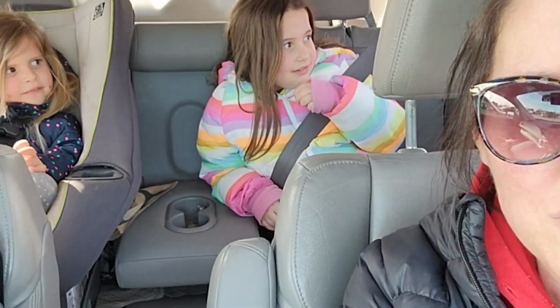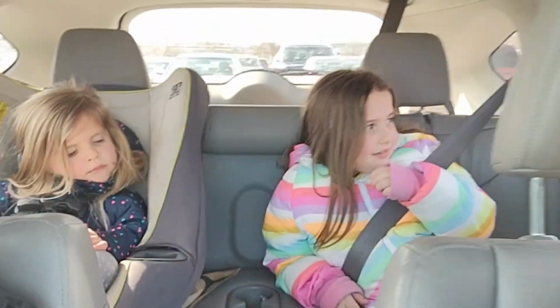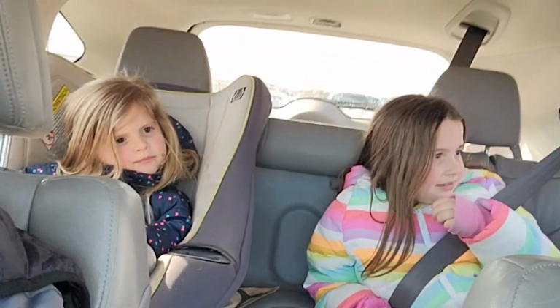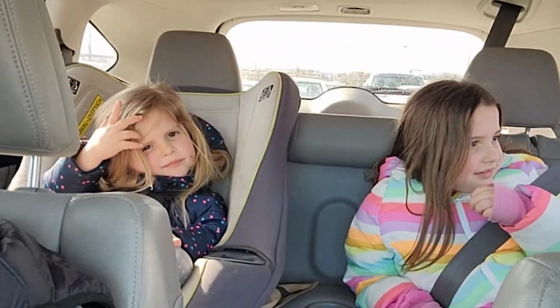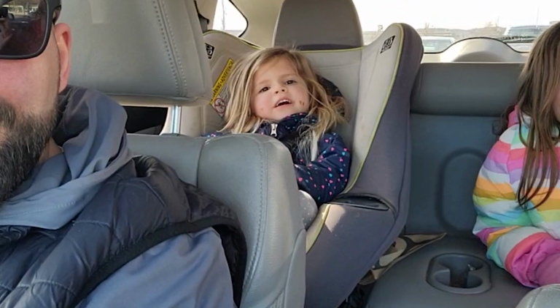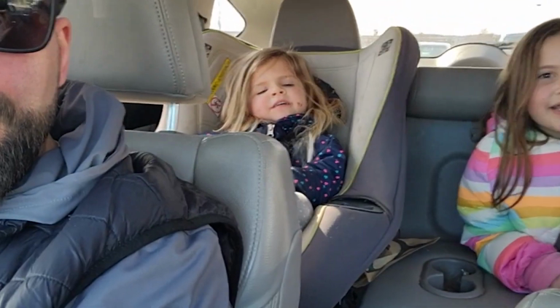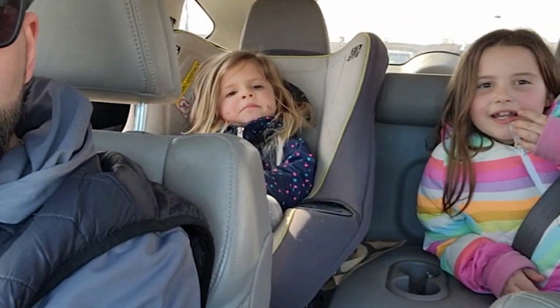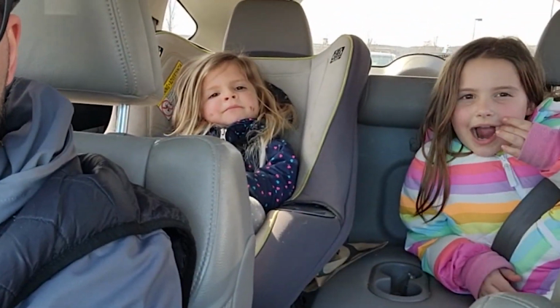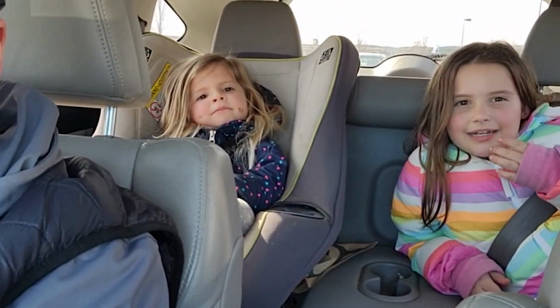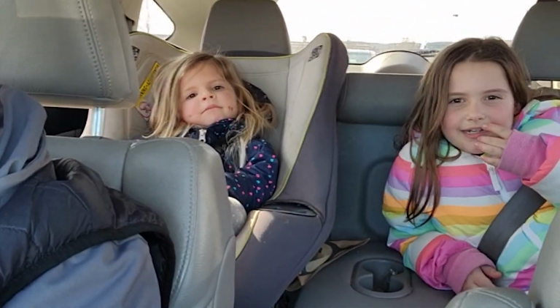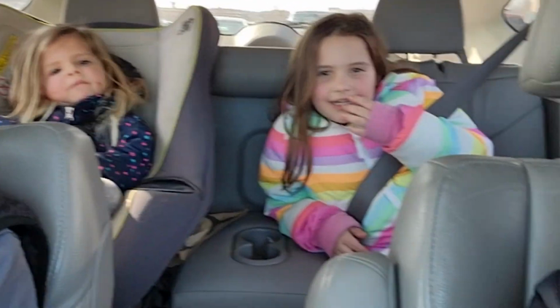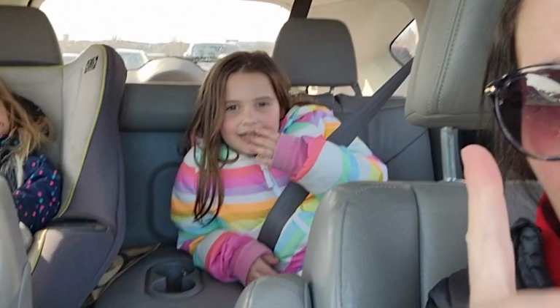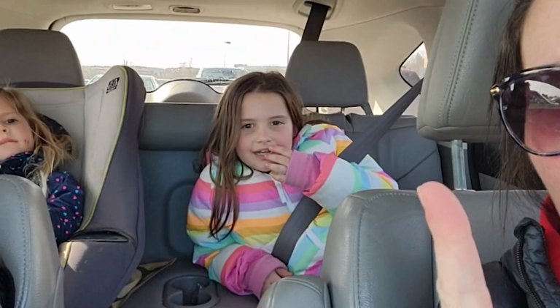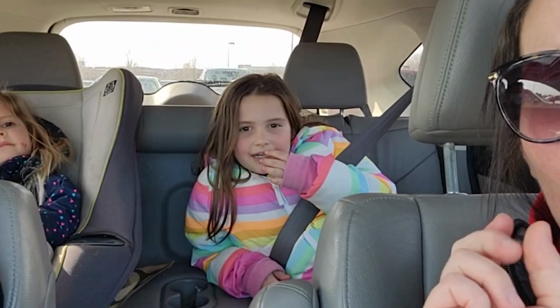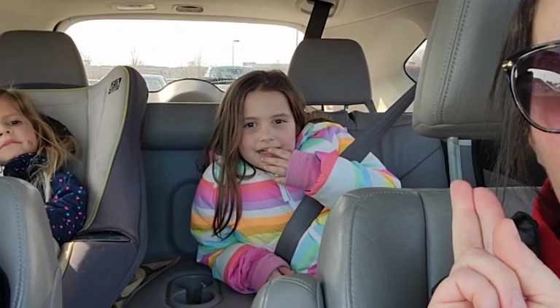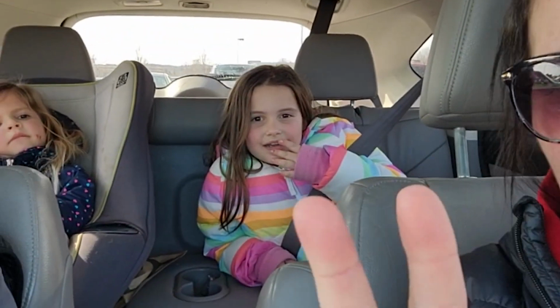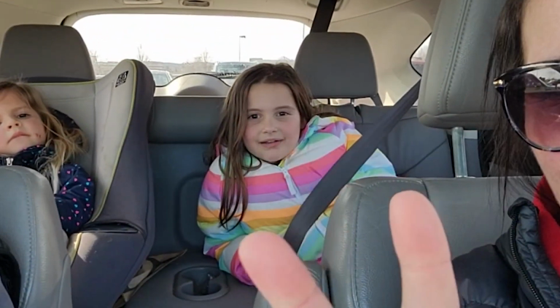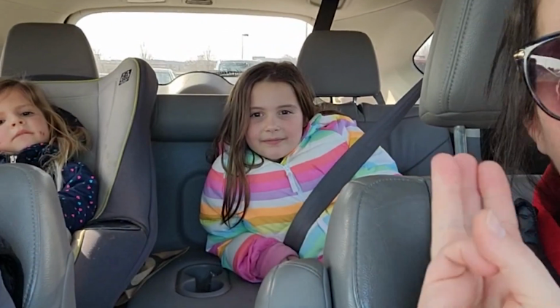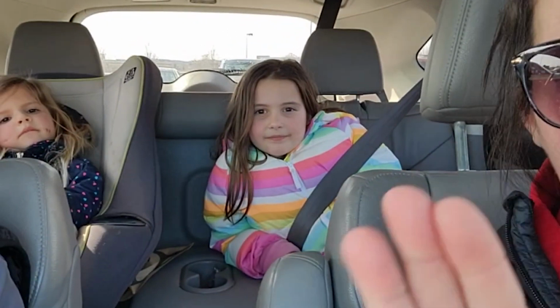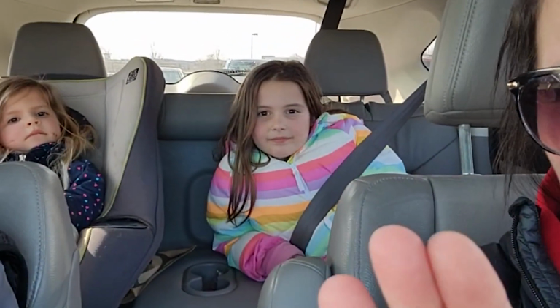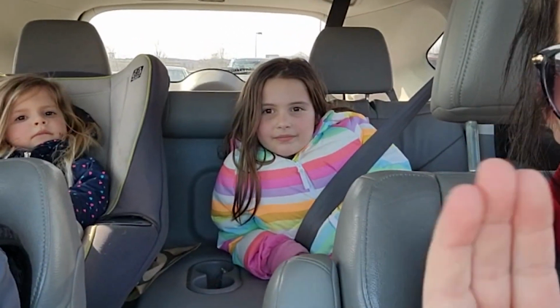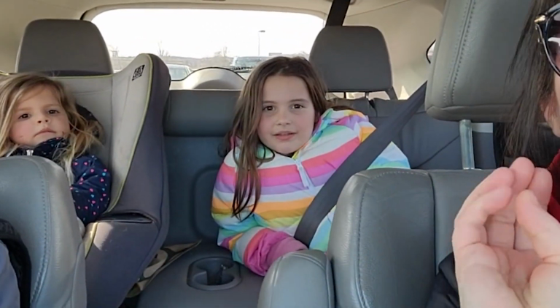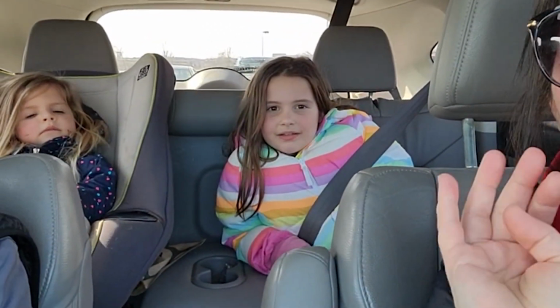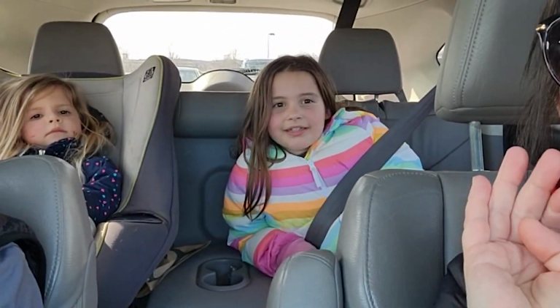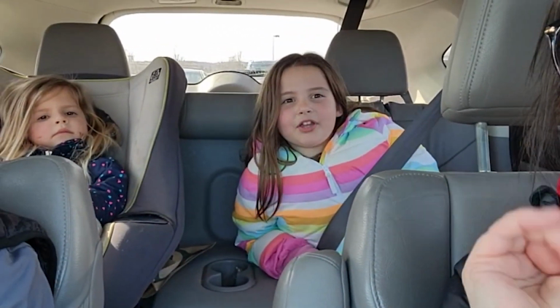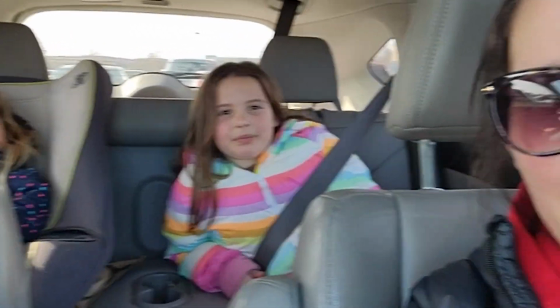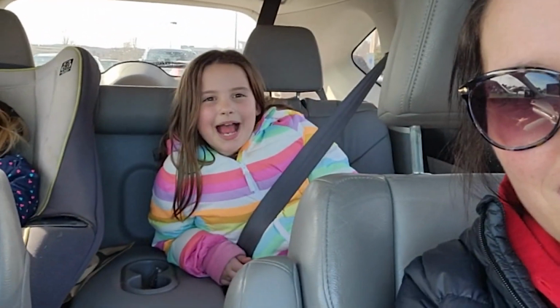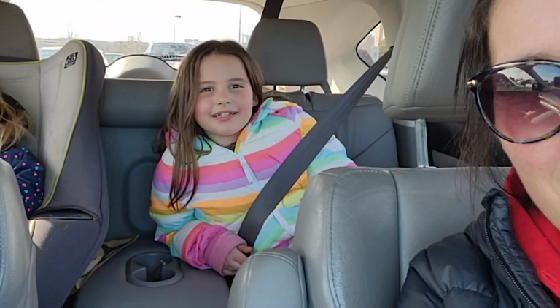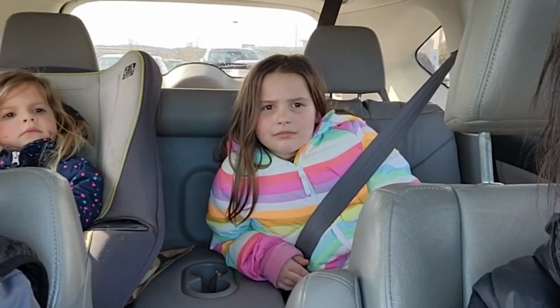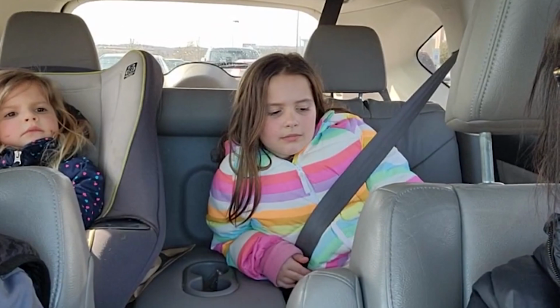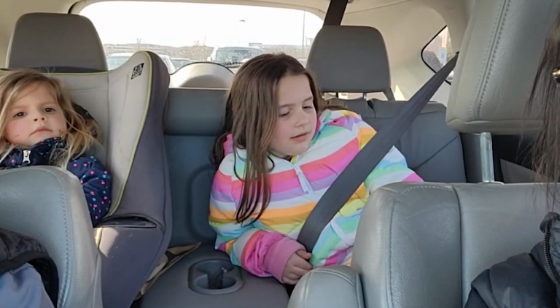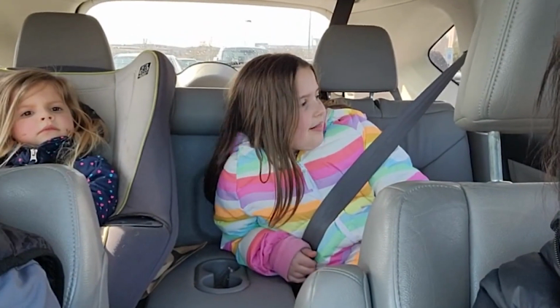So what are we going to get at the store? We're getting a collar. We're going to look for a doggy bed. We're going to get doggy food, a doggy pee pad, and some doggy chew toys.